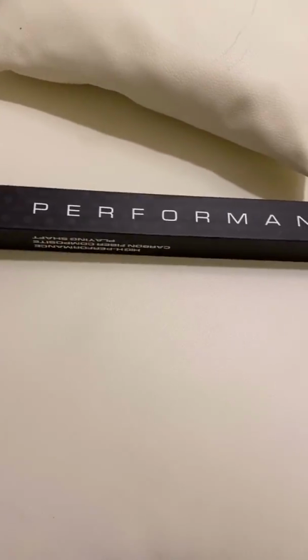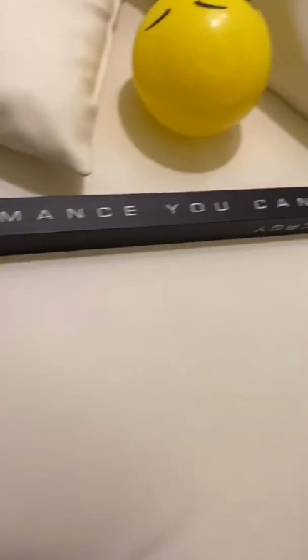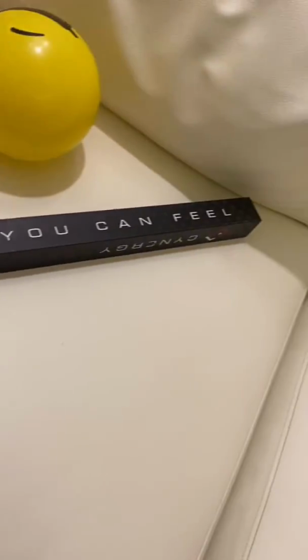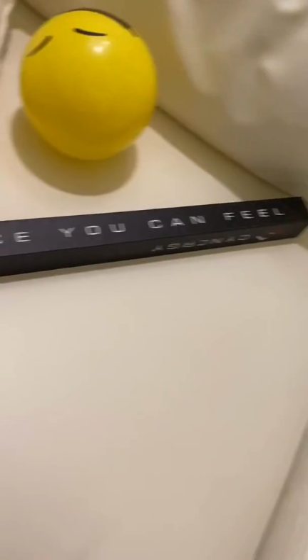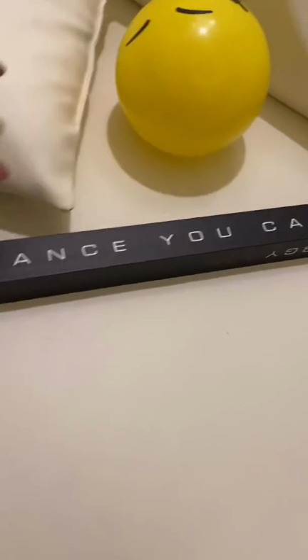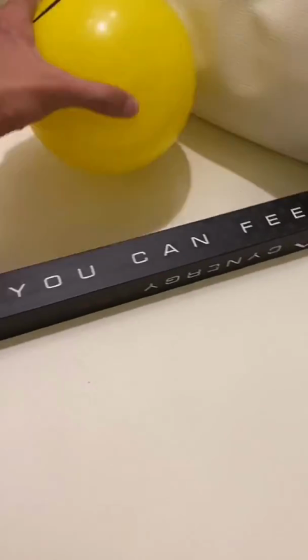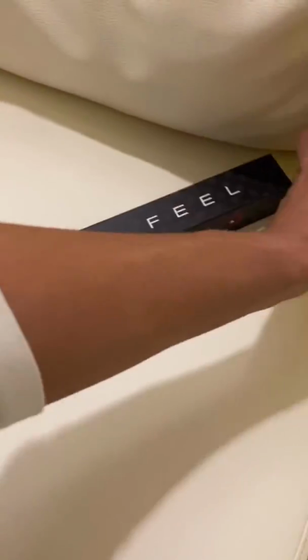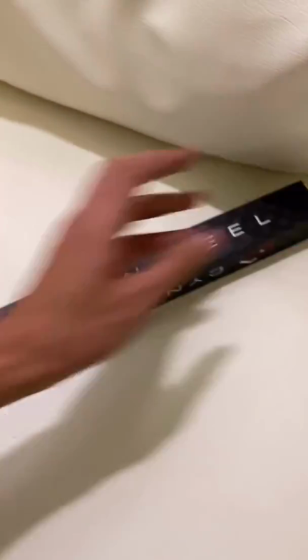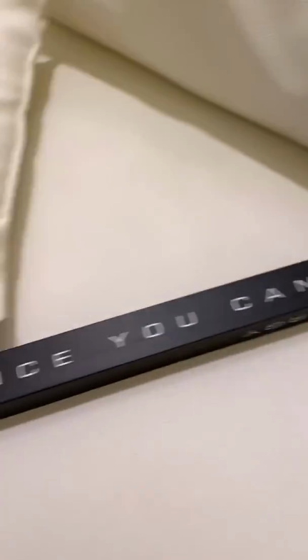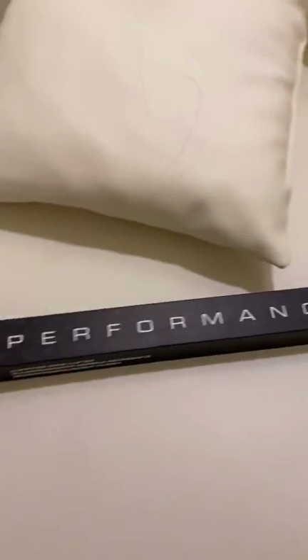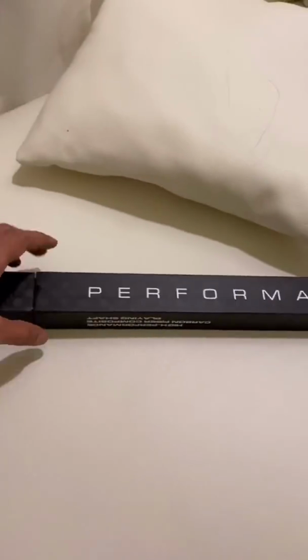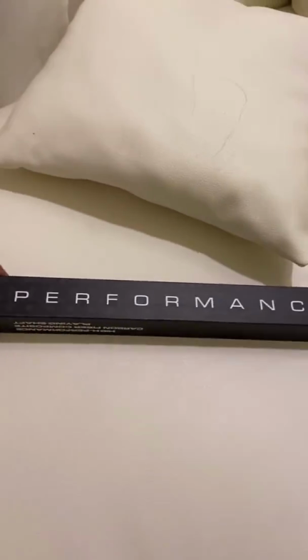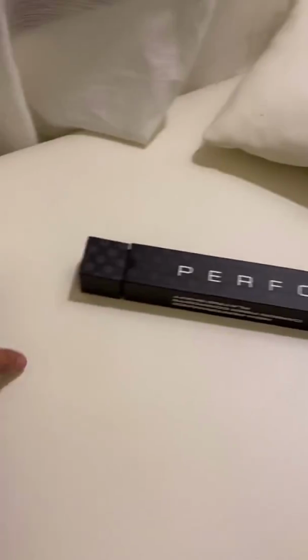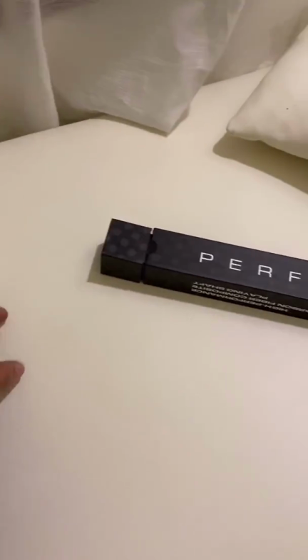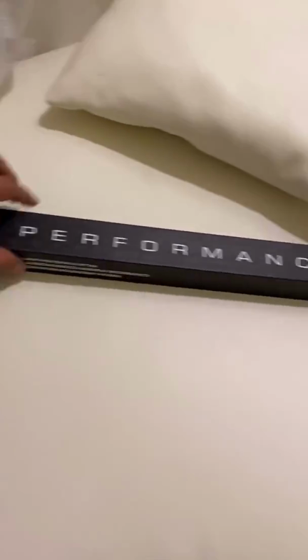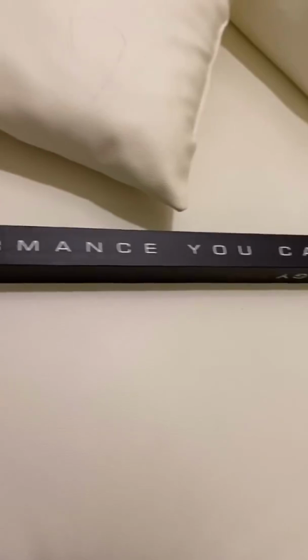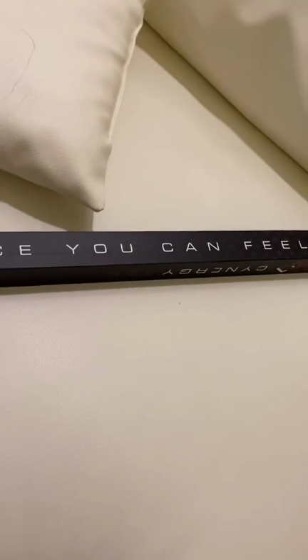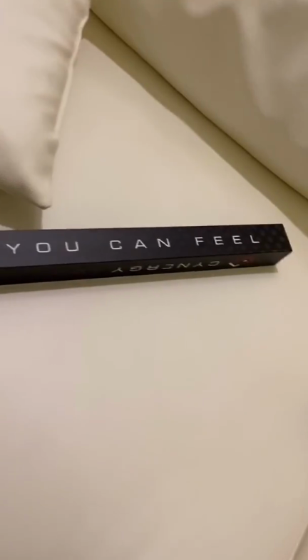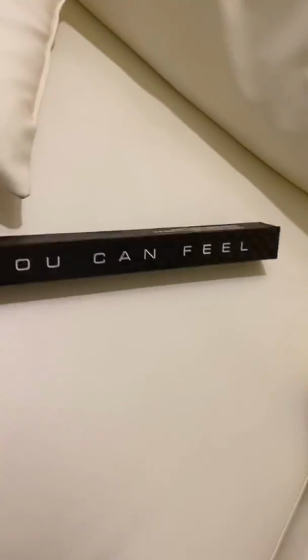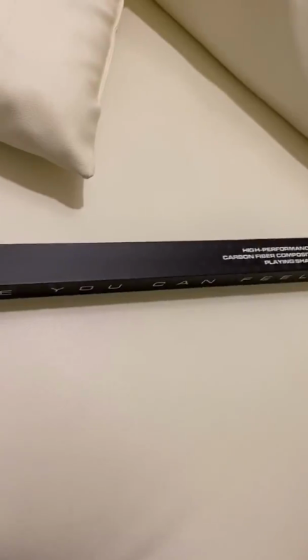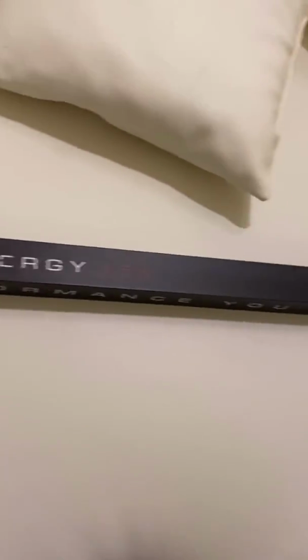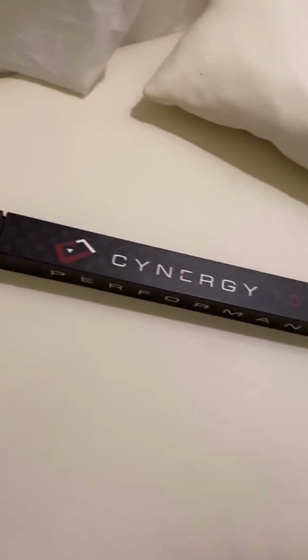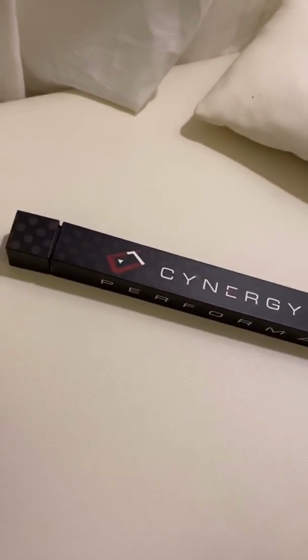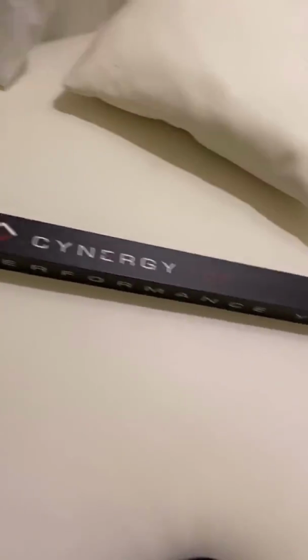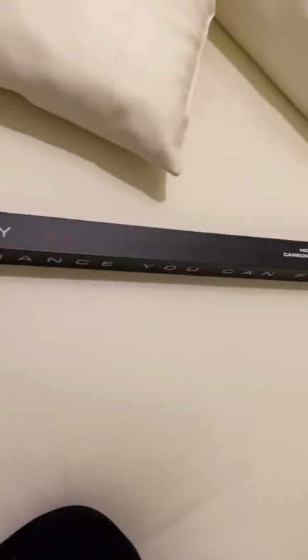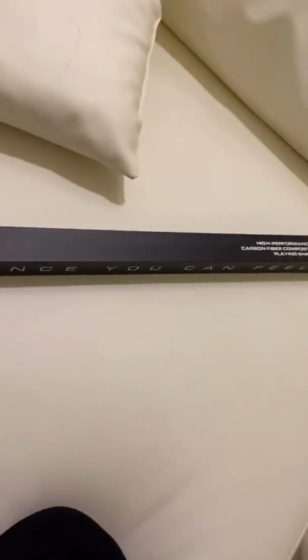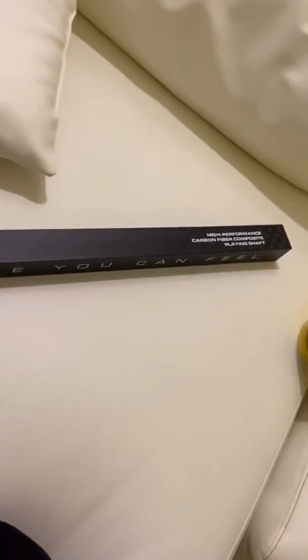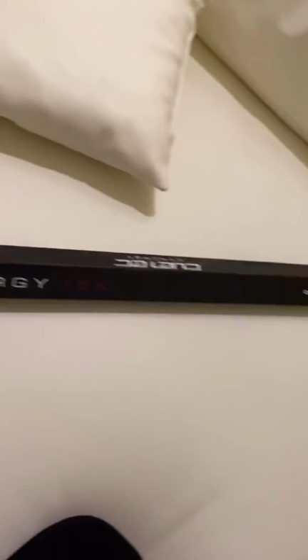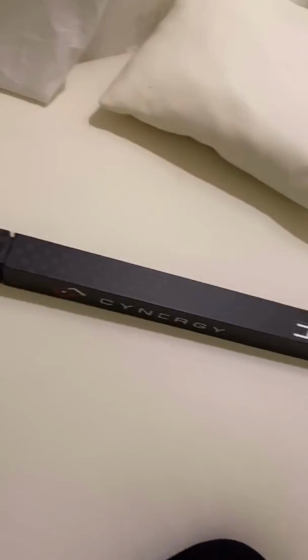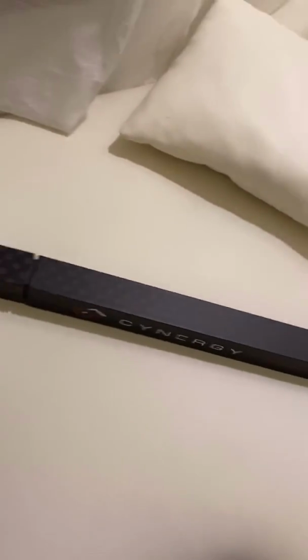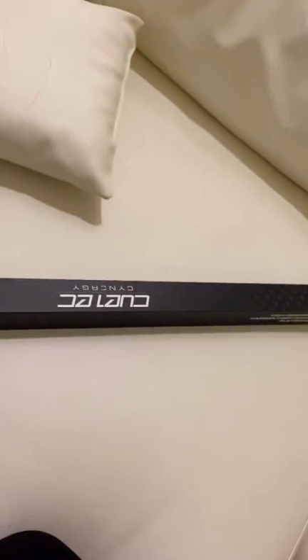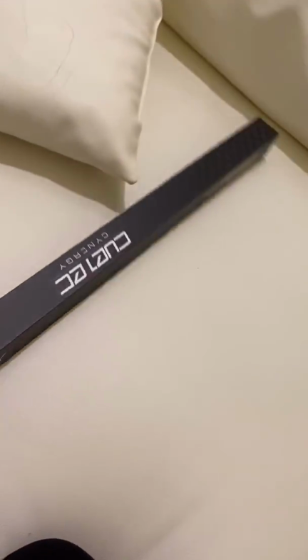This is what the box looks like right here, just to give you an idea. The other side as well — Q-Tech.